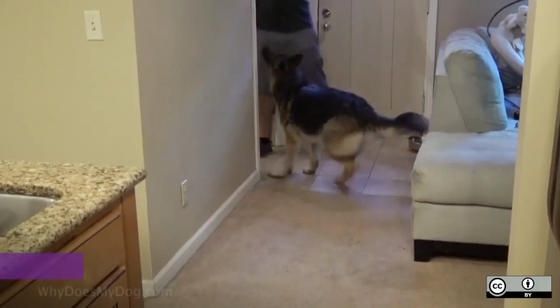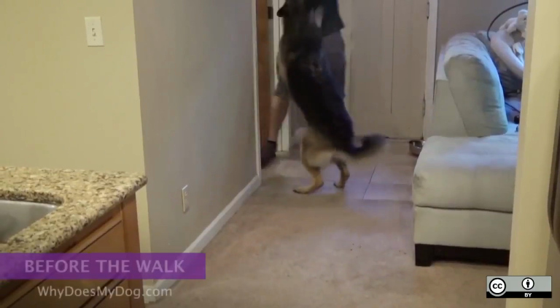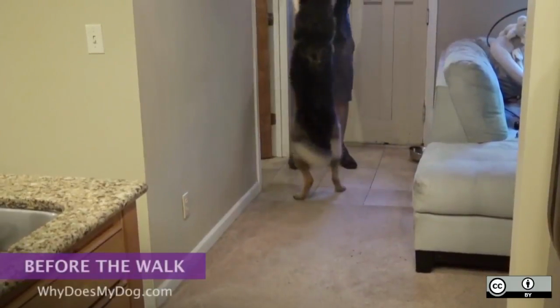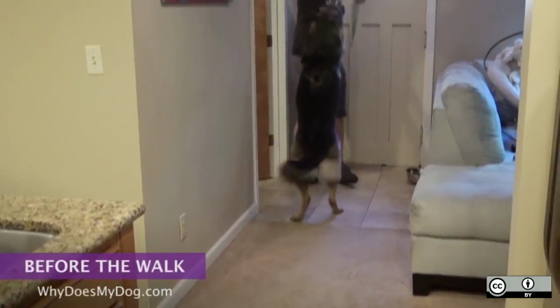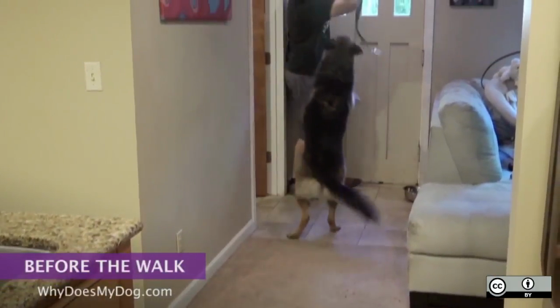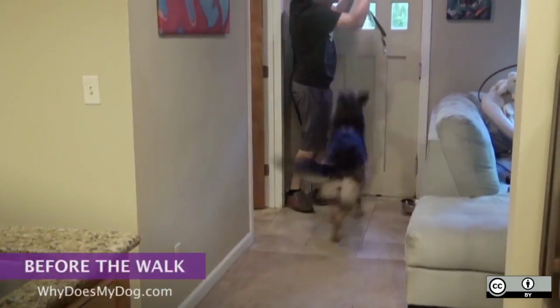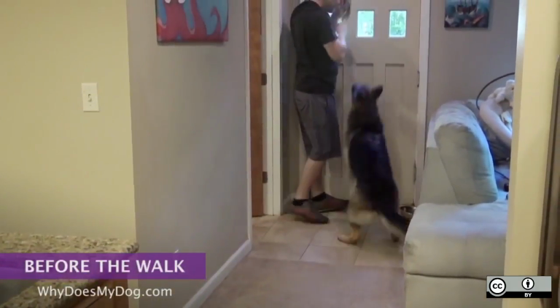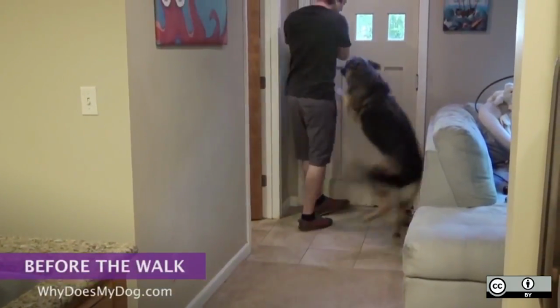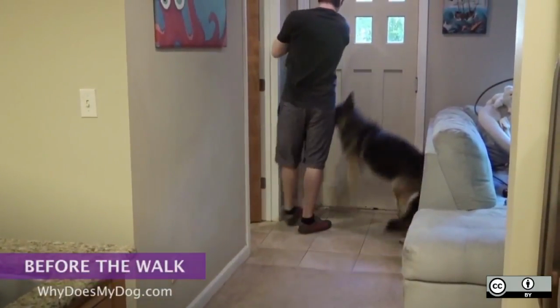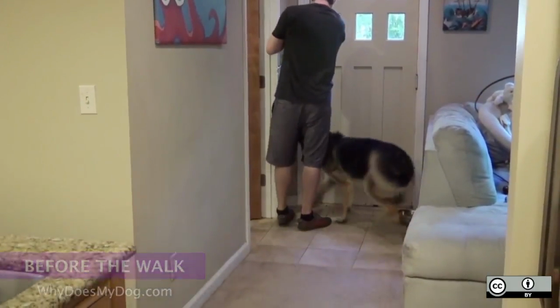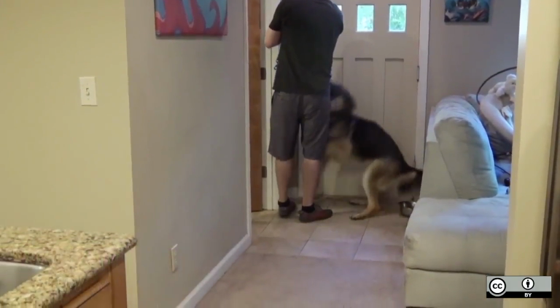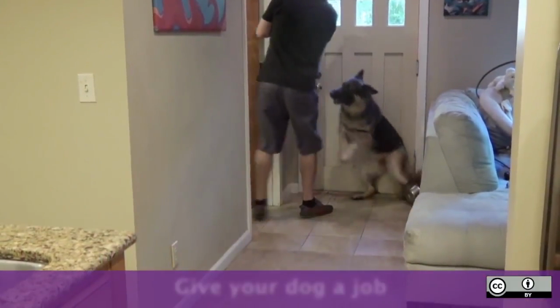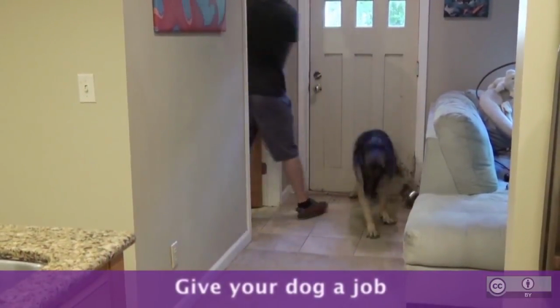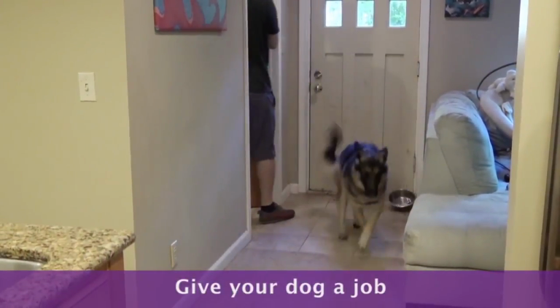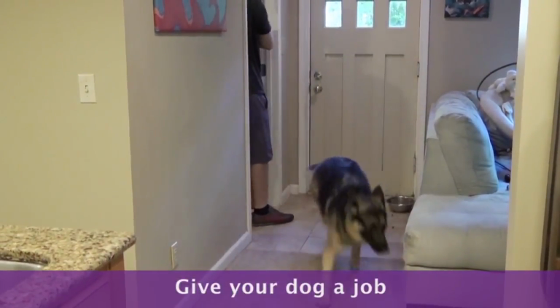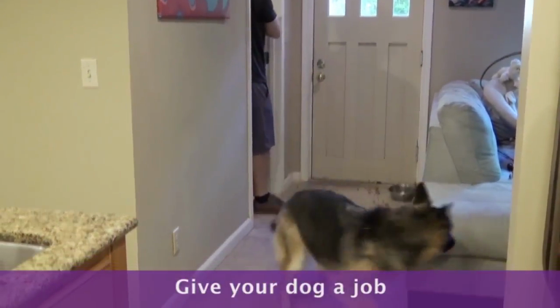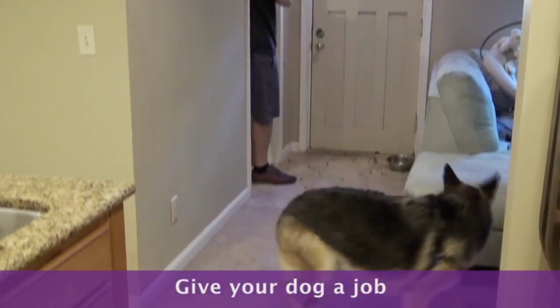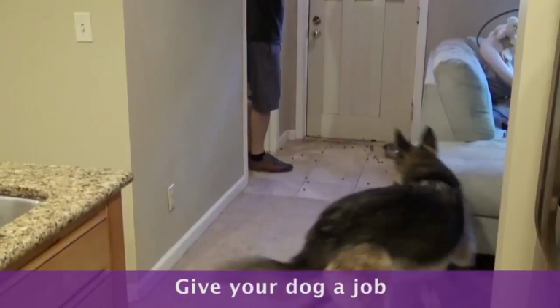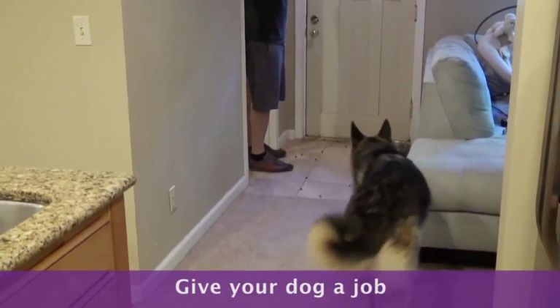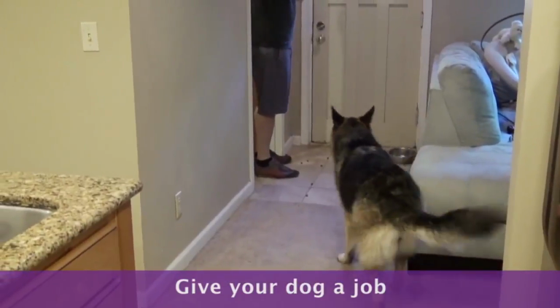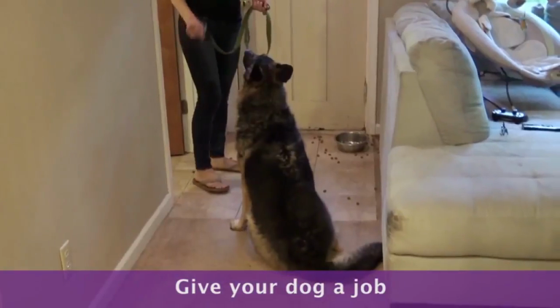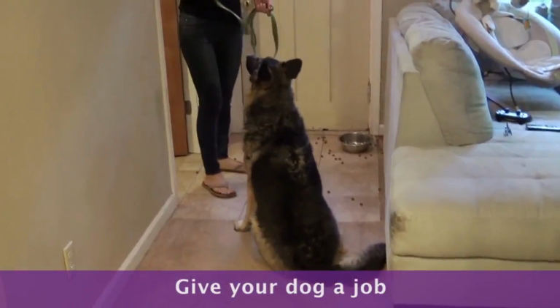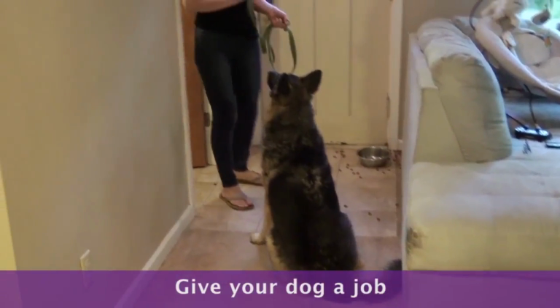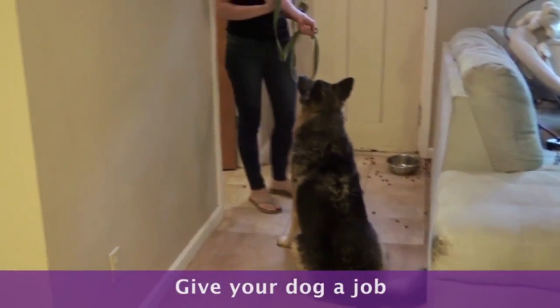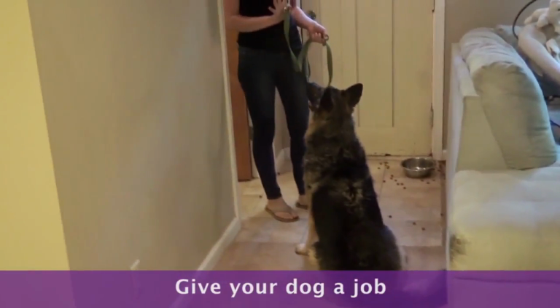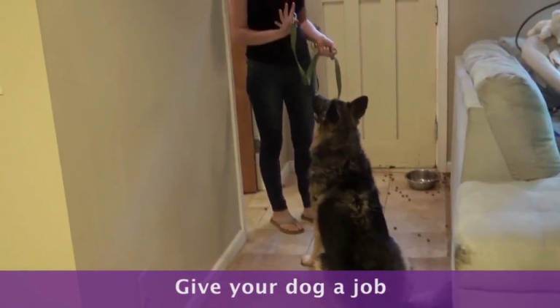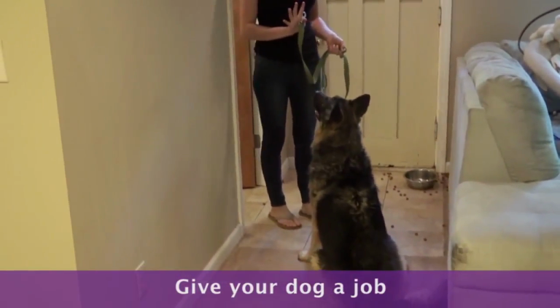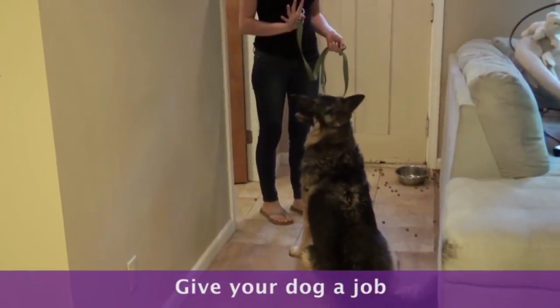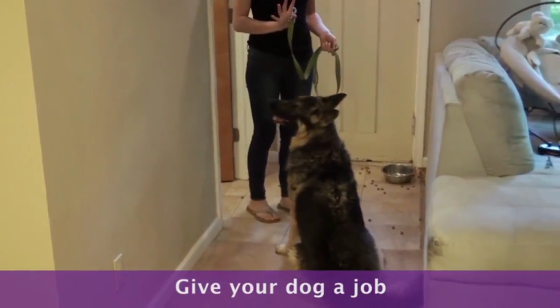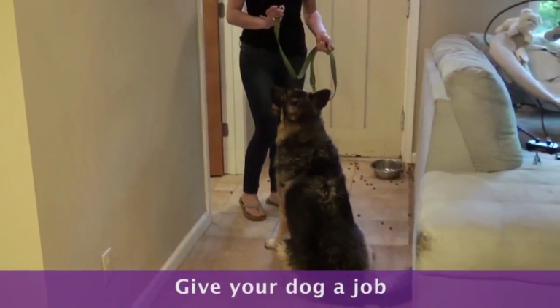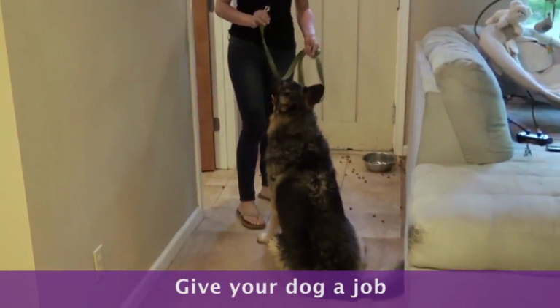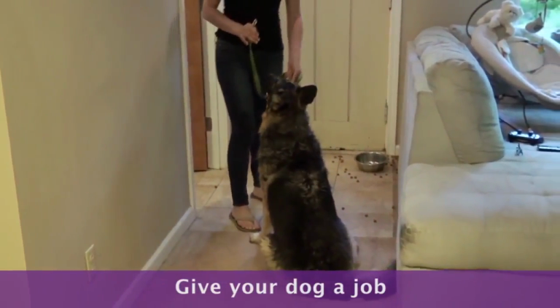If your dog has gone wild when he sees the leash, give him a job. I ask my dog to sit and wait. You can do sit and stay if your dog knows that one better.